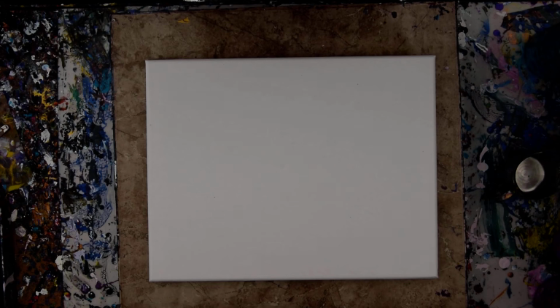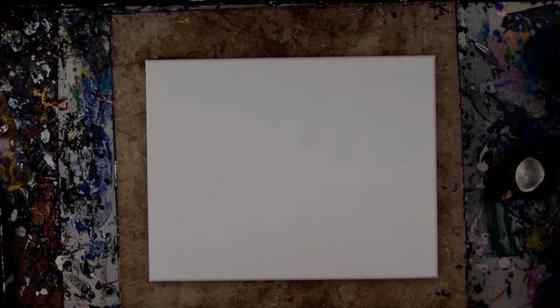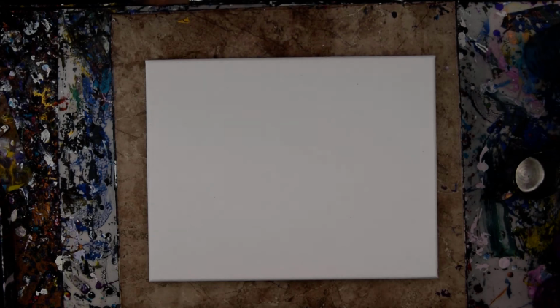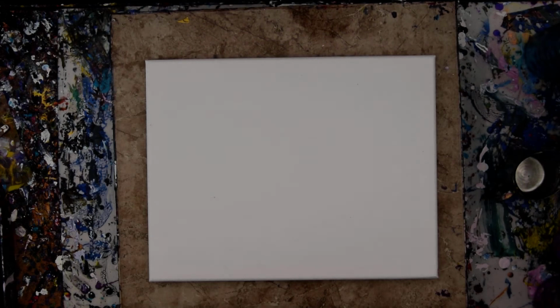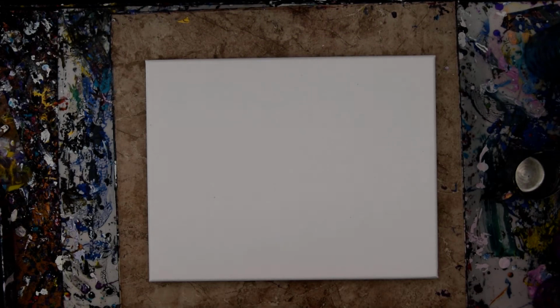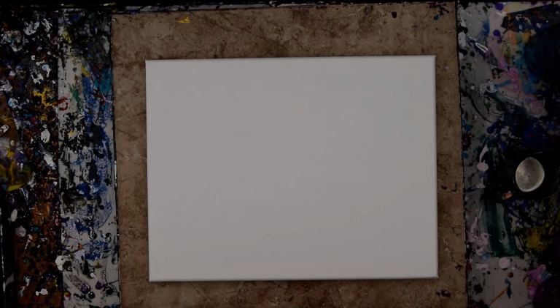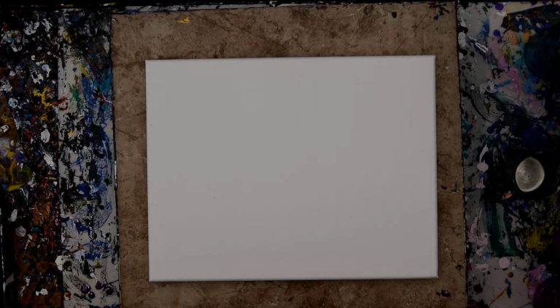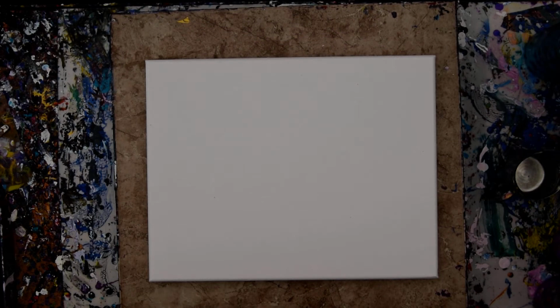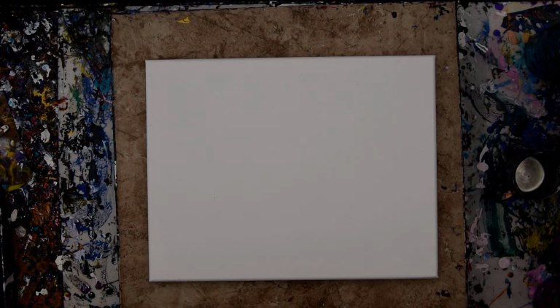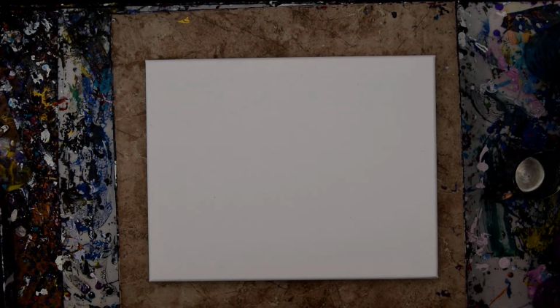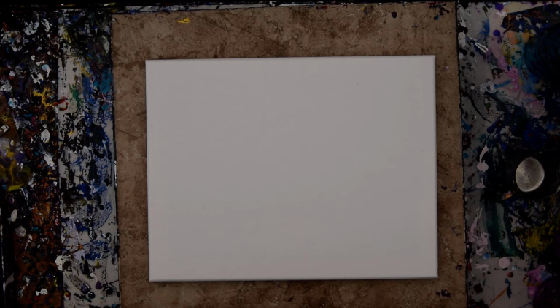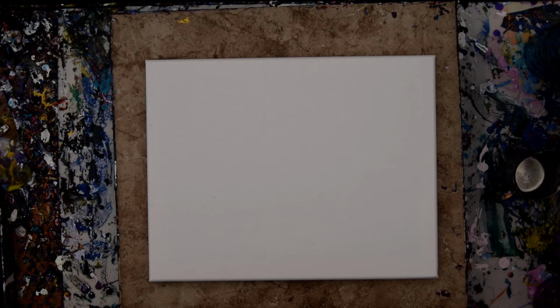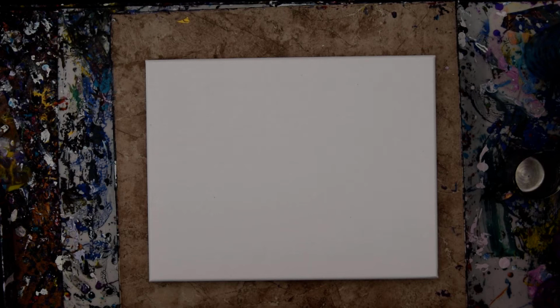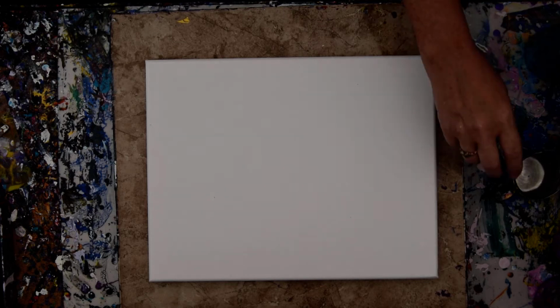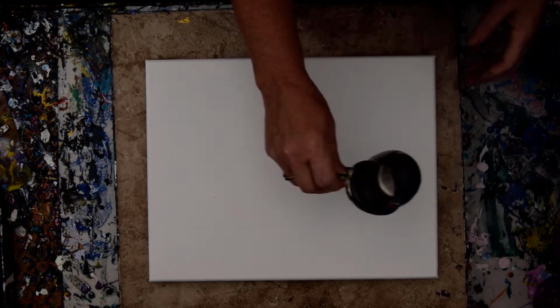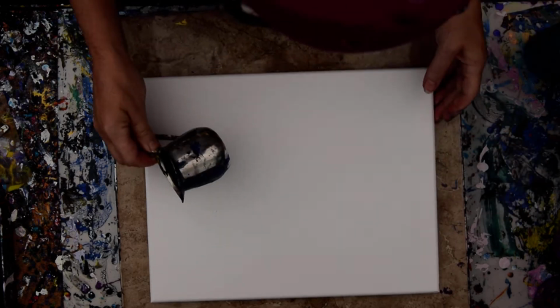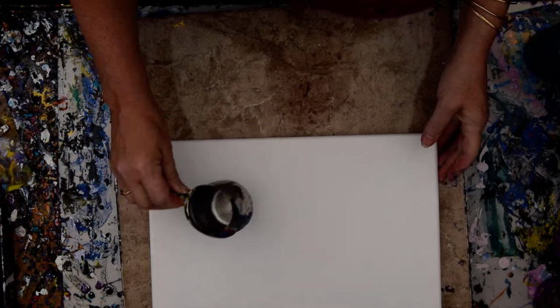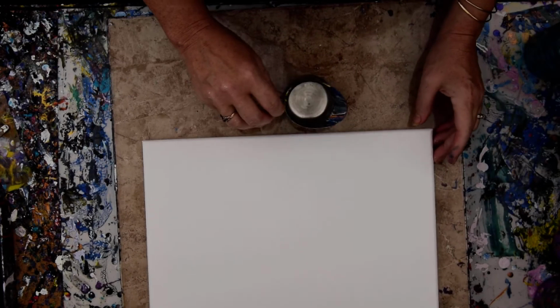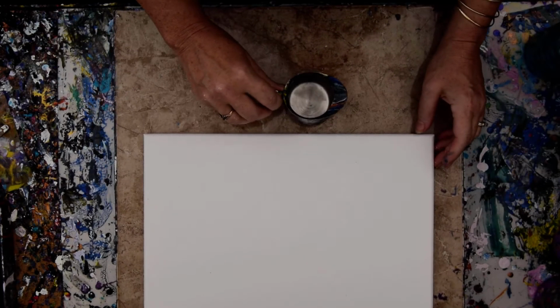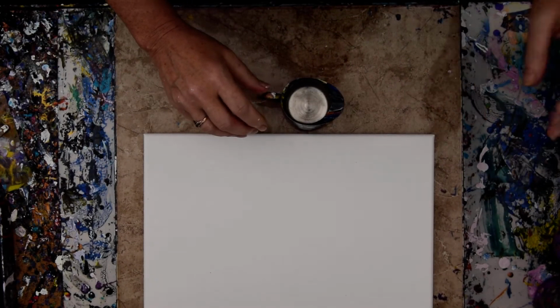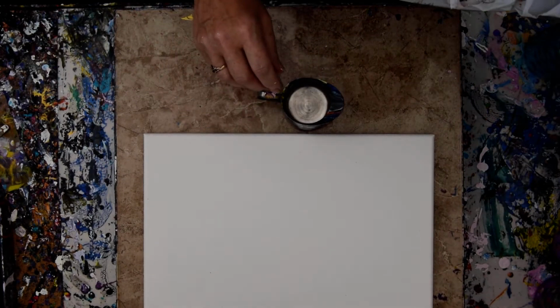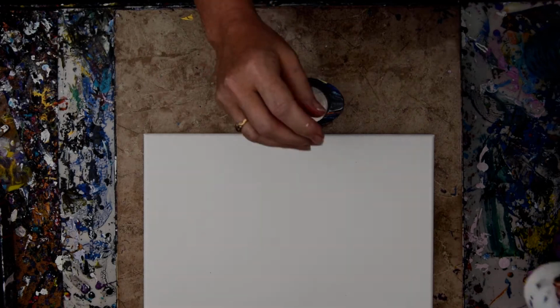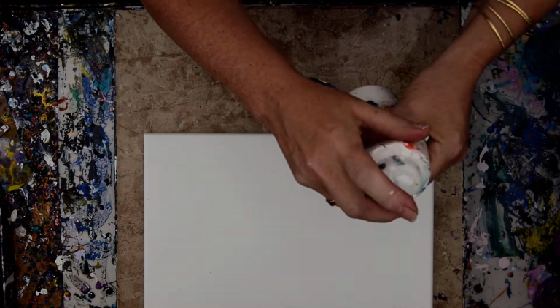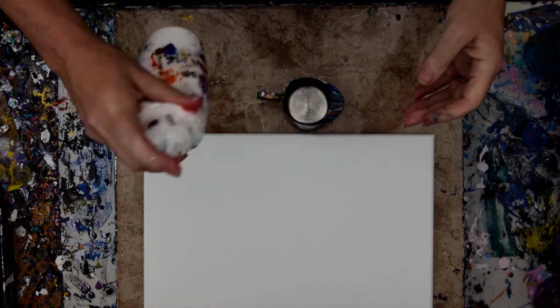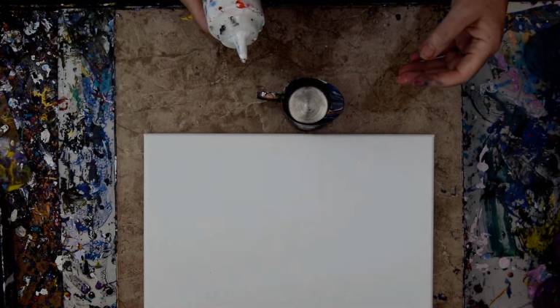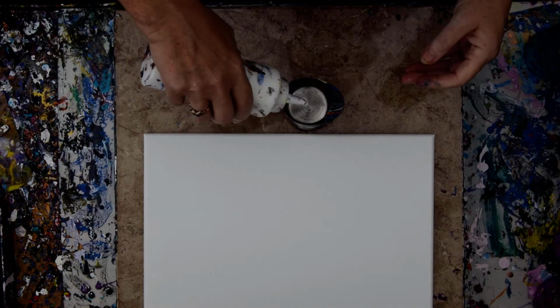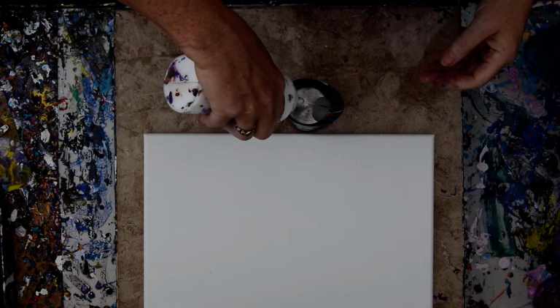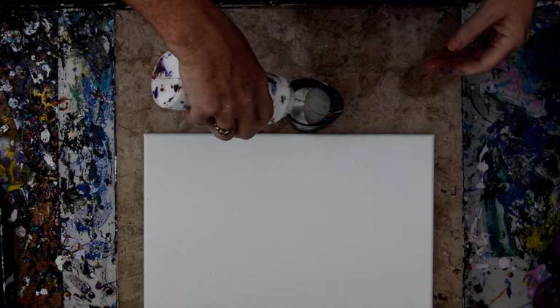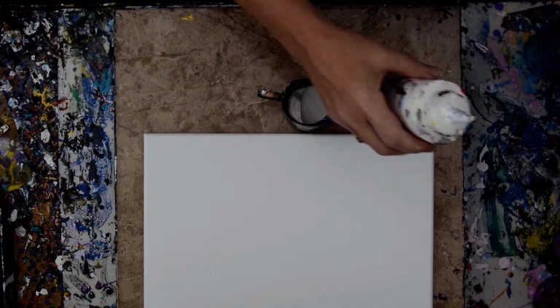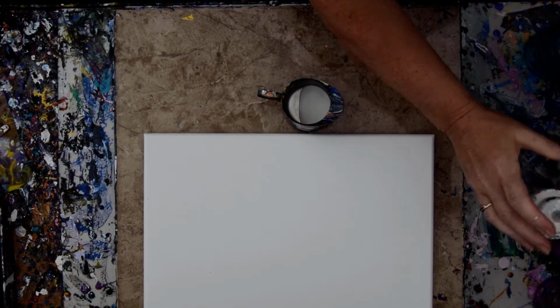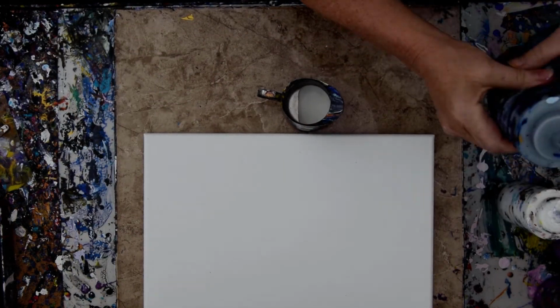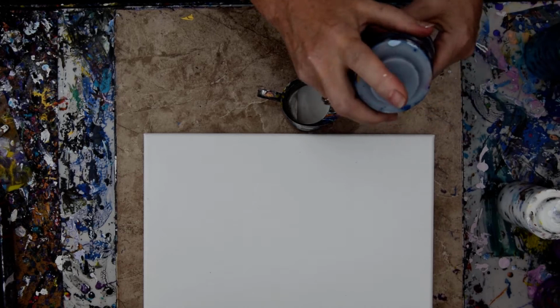Hello again, it's Priscilla Batzell in Springfield, Florida at Expressionist Art Studio Gallery in the backyard for Phoenix Rising Priscilla Batzell Art. I've got a ring pour cup, some white gloss enamel for the bottom of it, and I'm going to use some Prussian blue.